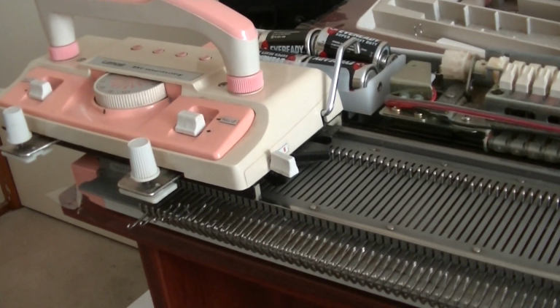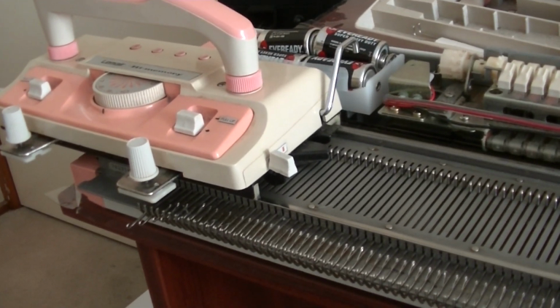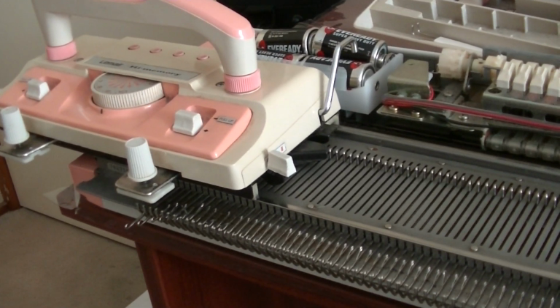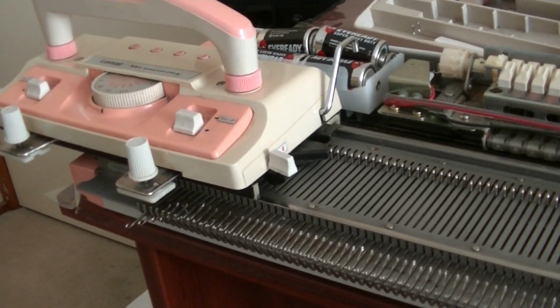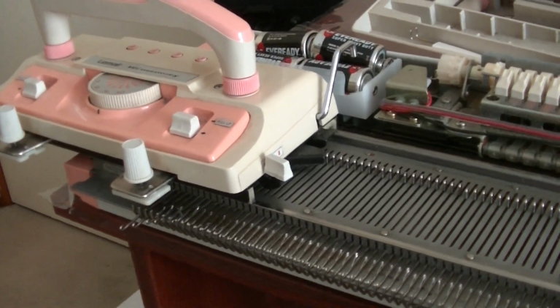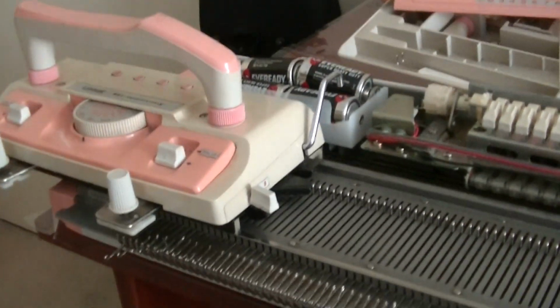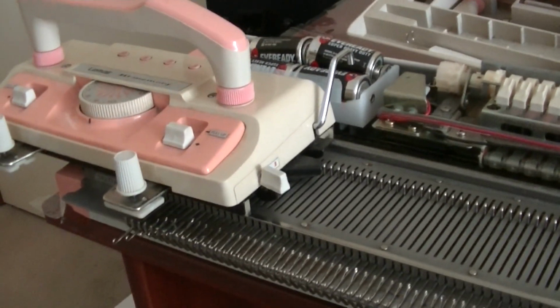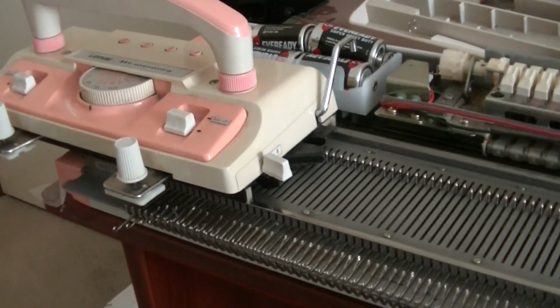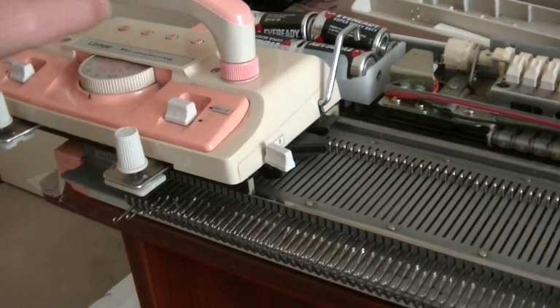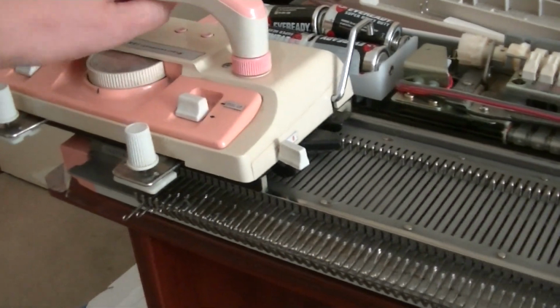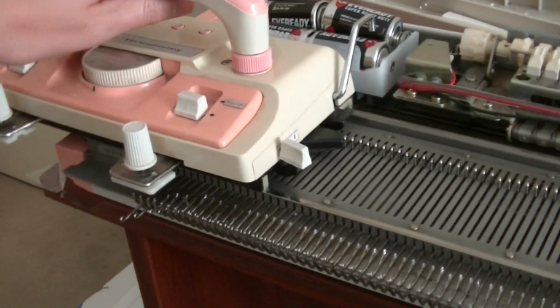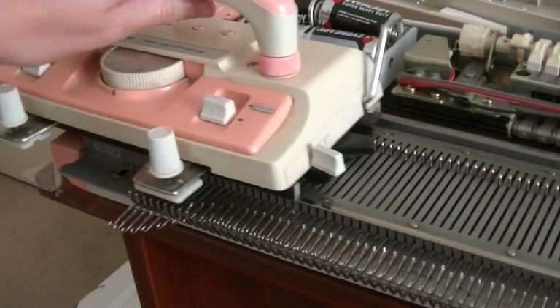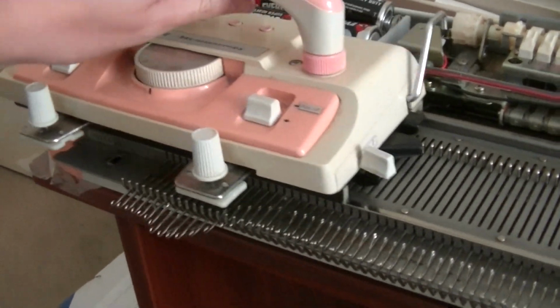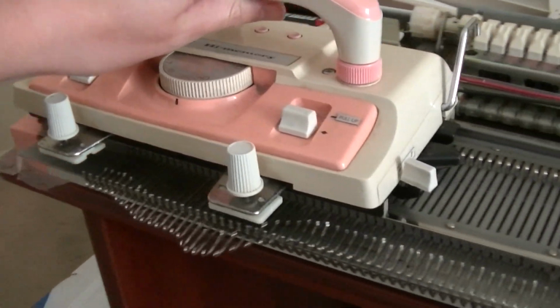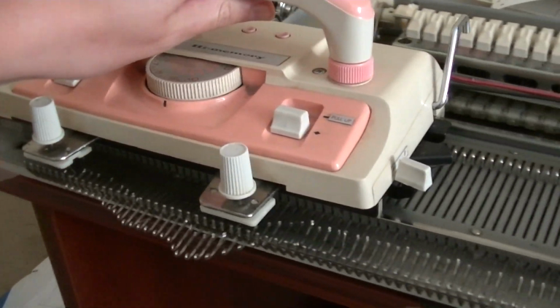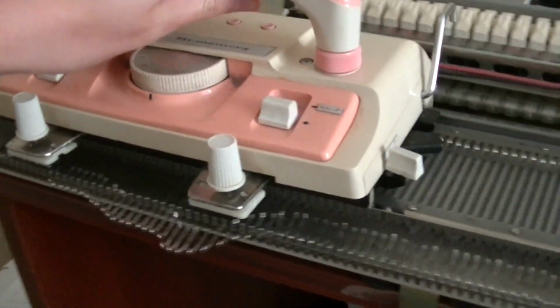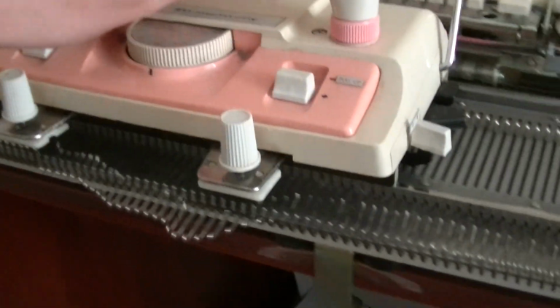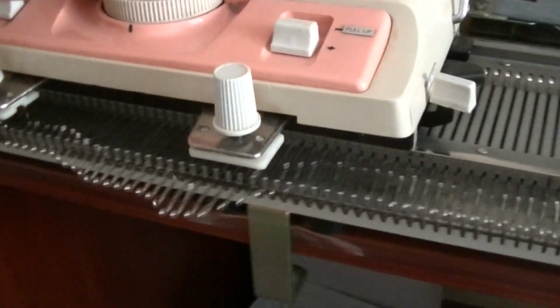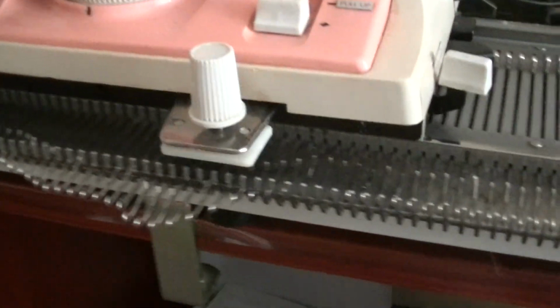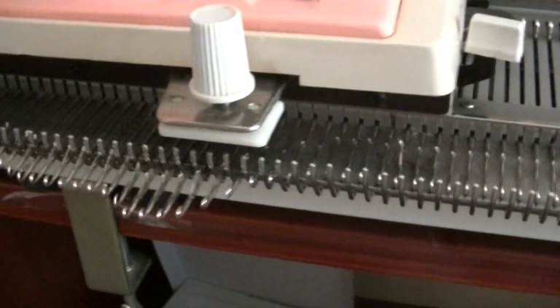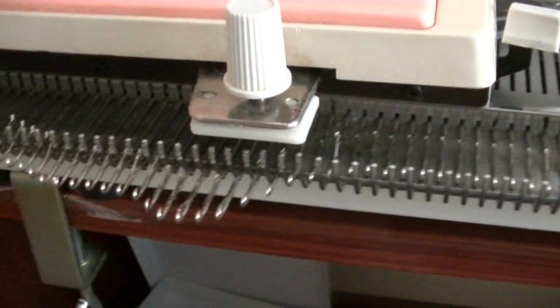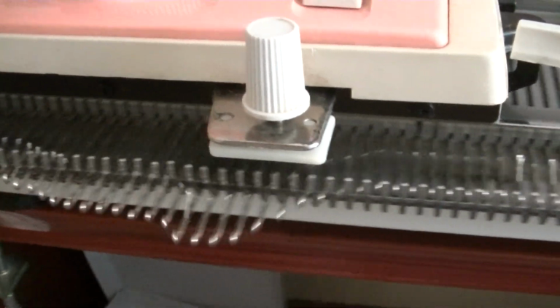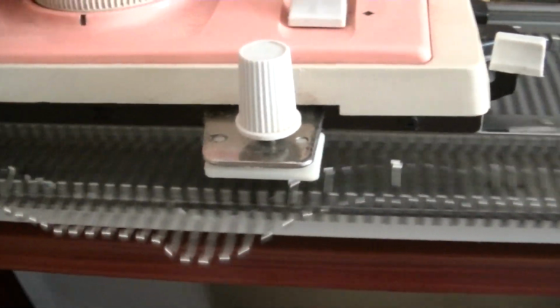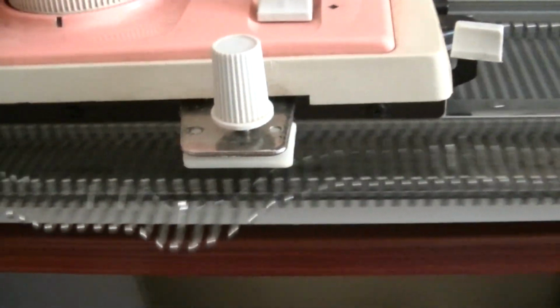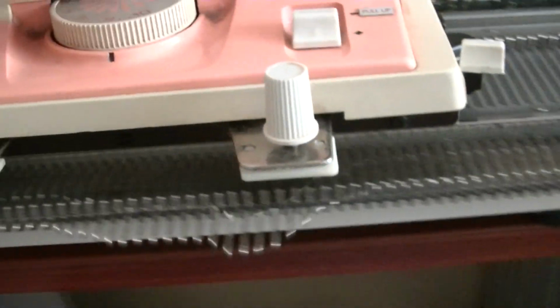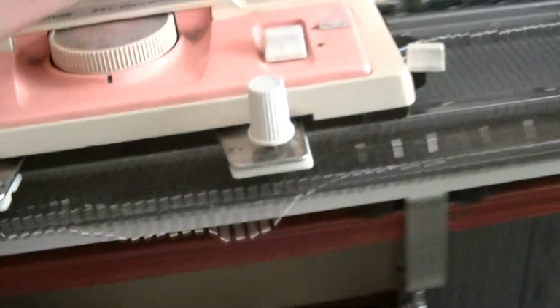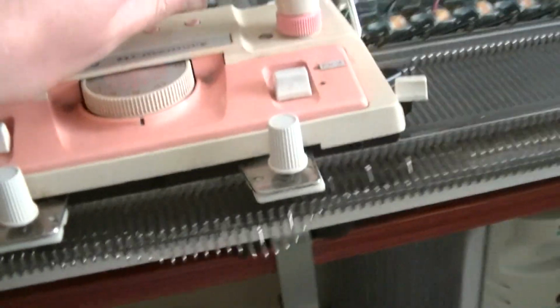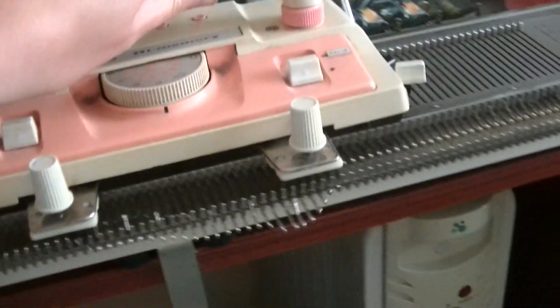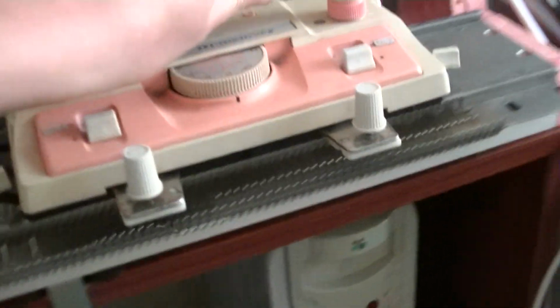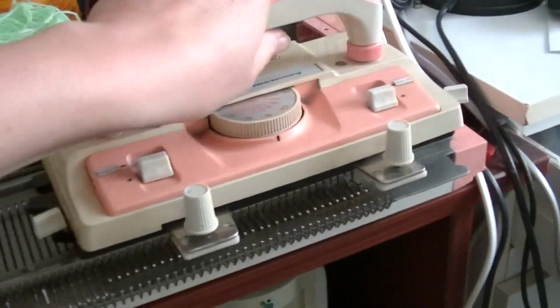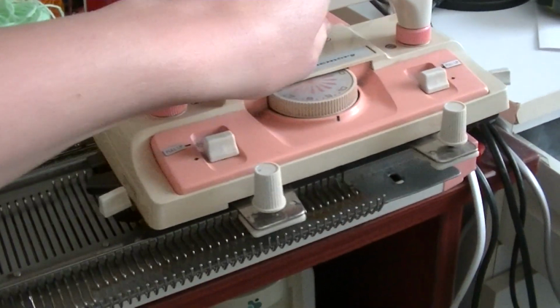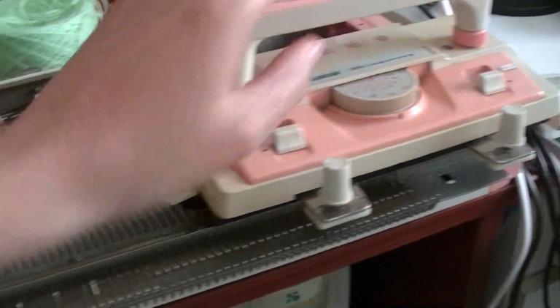I recently got a knitting machine for my birthday. It has this carriage that pulls all these little hooks across and allows you to knit things pretty quickly, which is very cool.